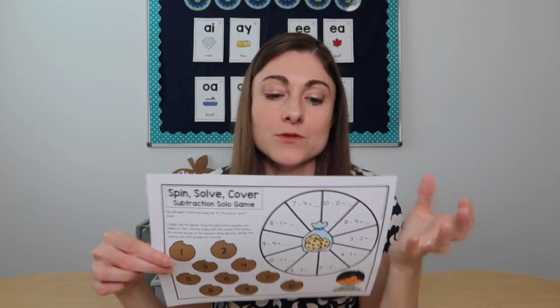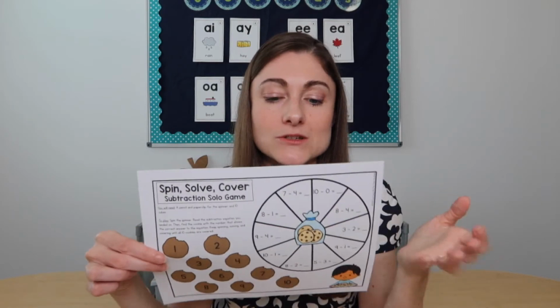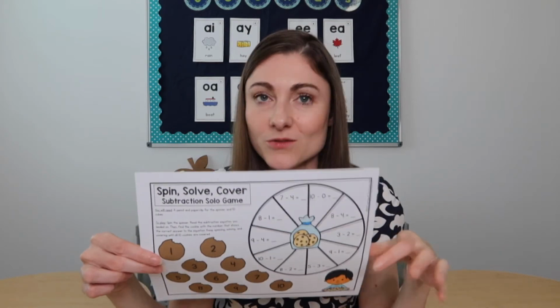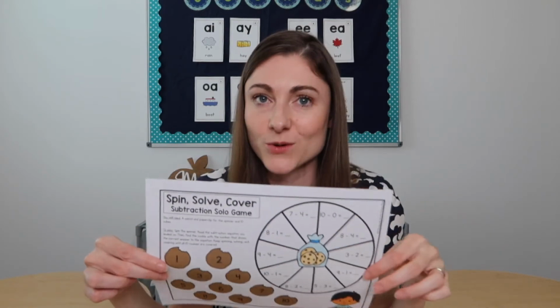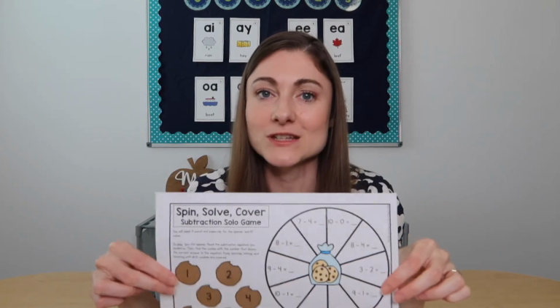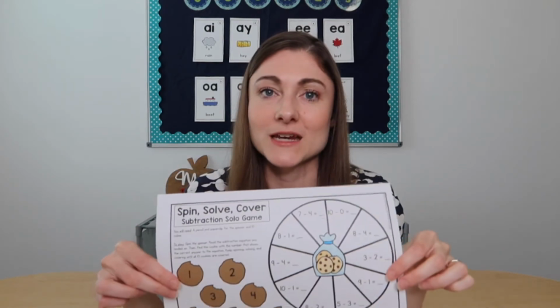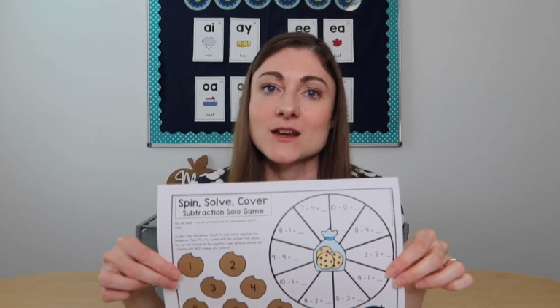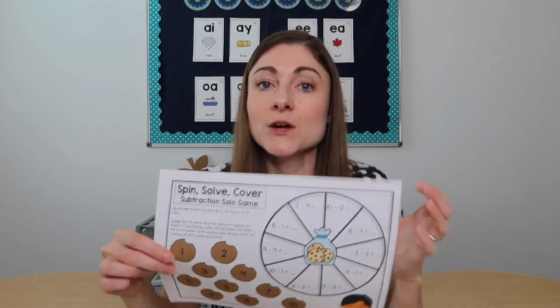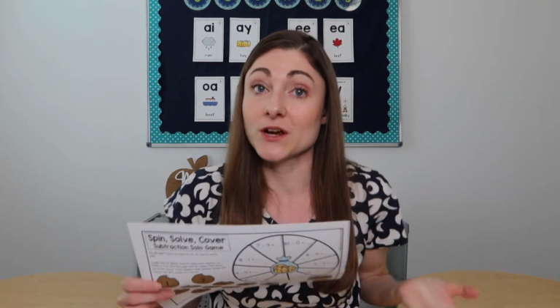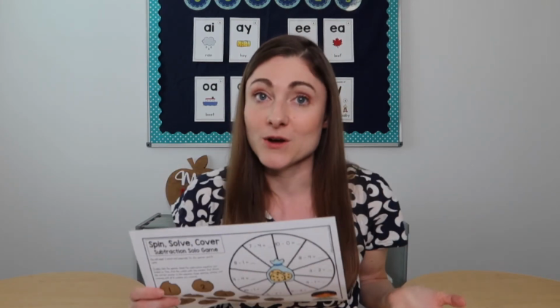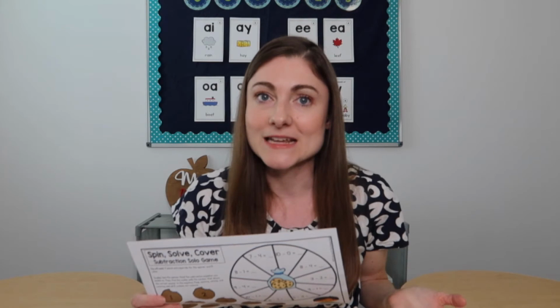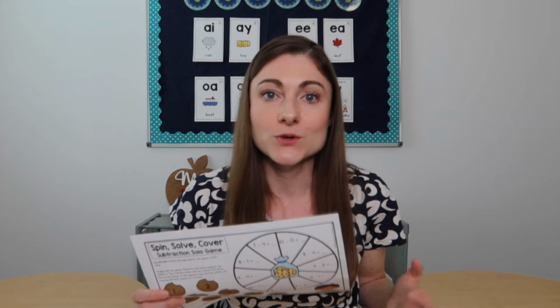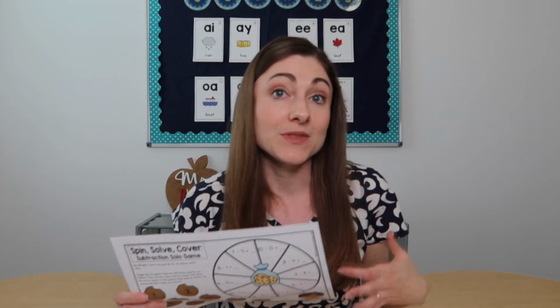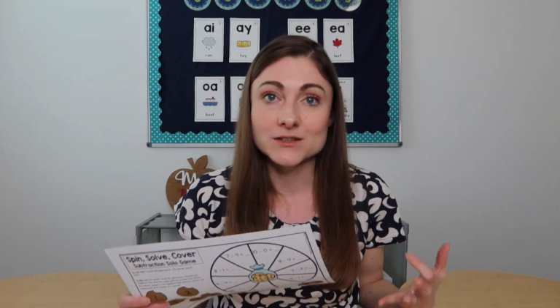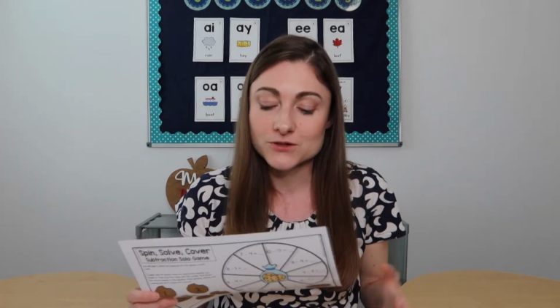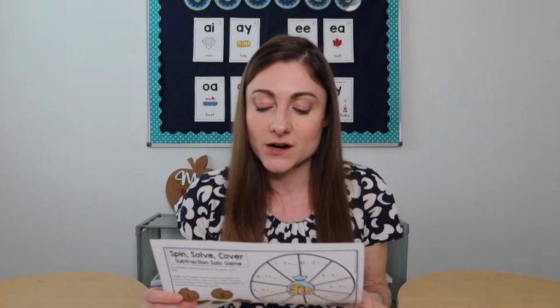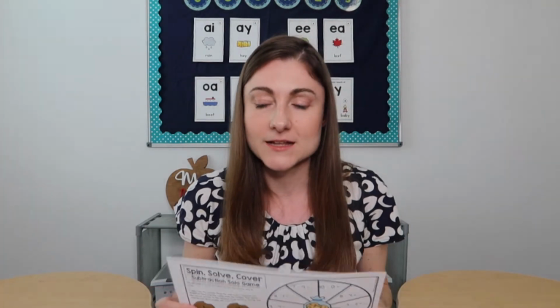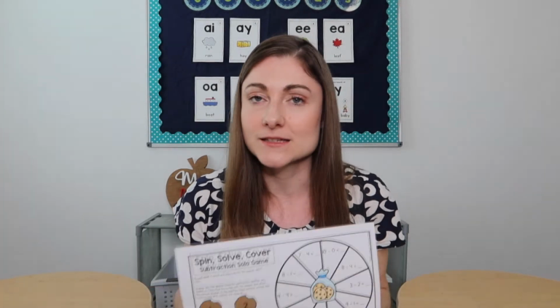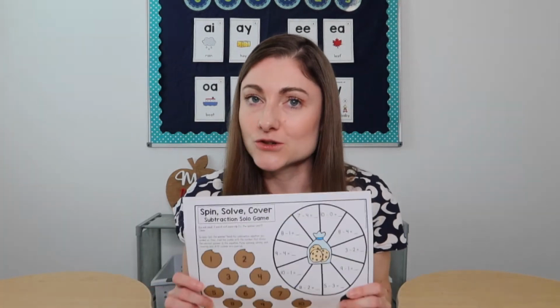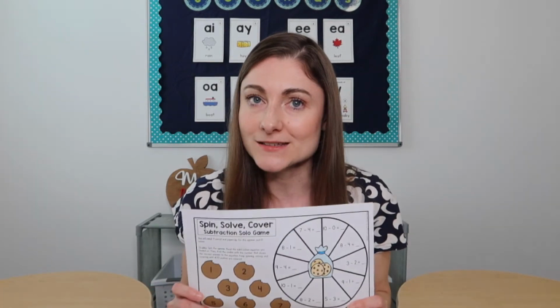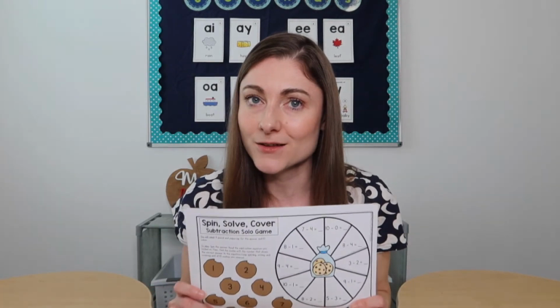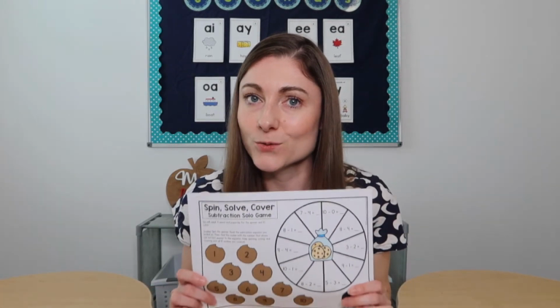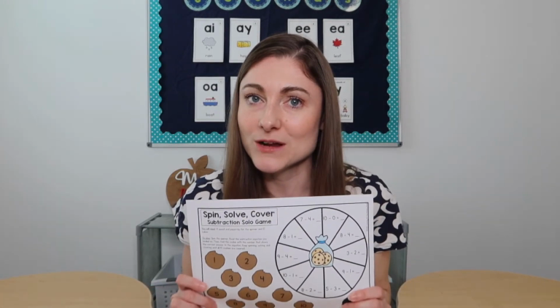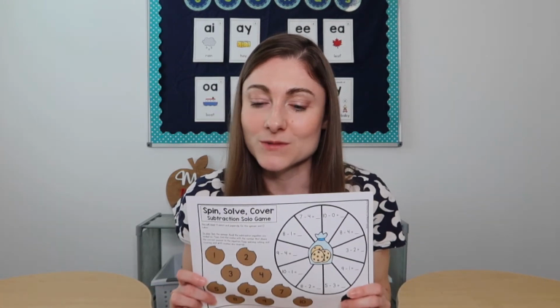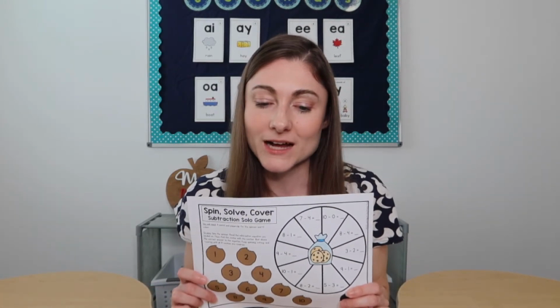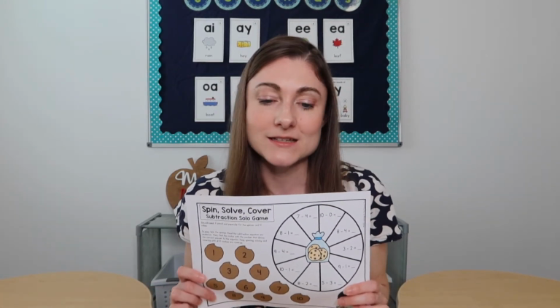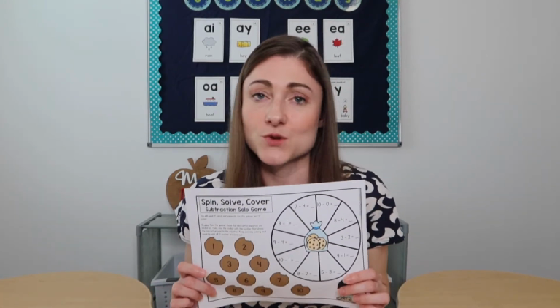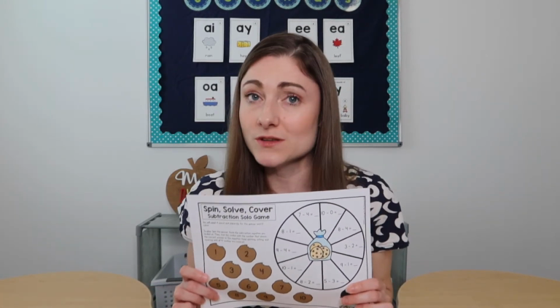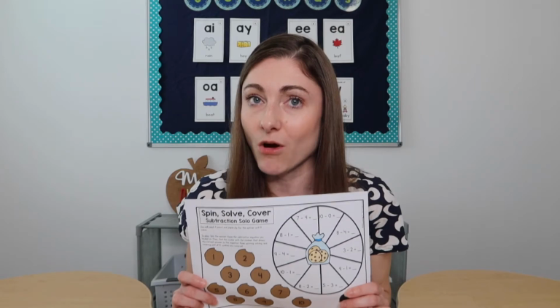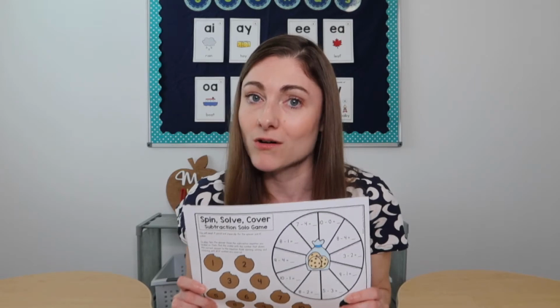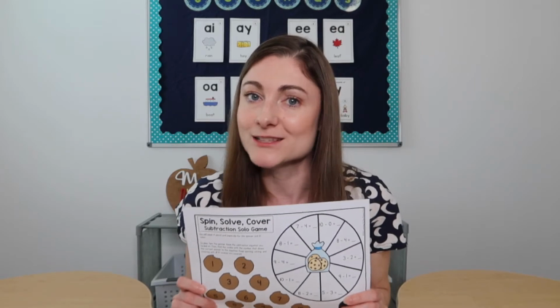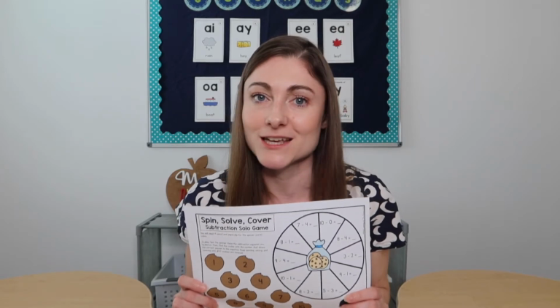They're really just solving equations, but again we're talking about ways to keep things fresh for our kids. This is just another great way for them to practice, and you can do this with all kinds of skills.